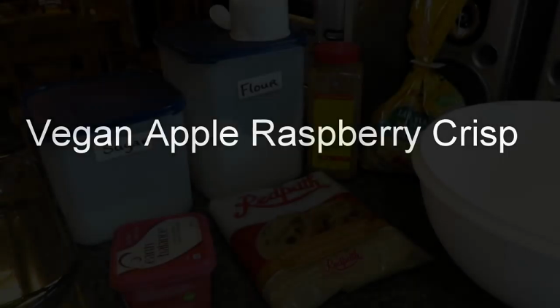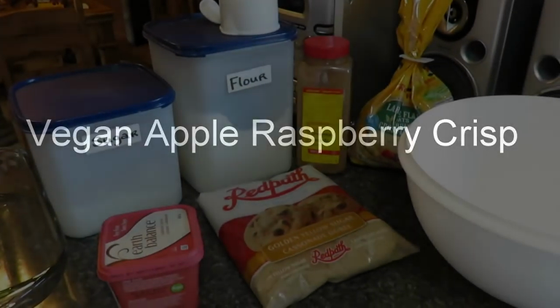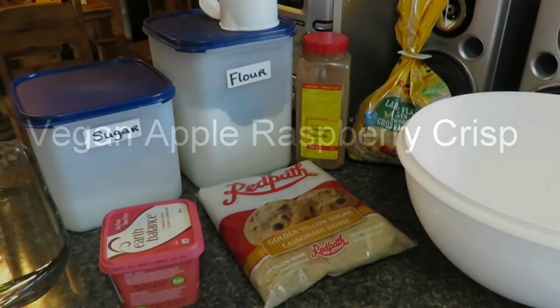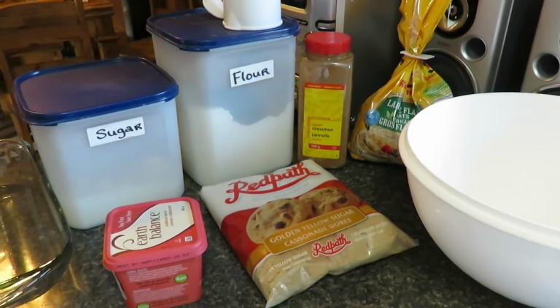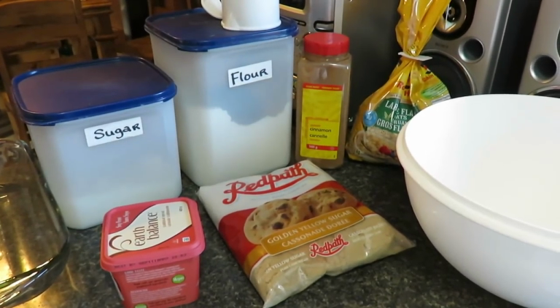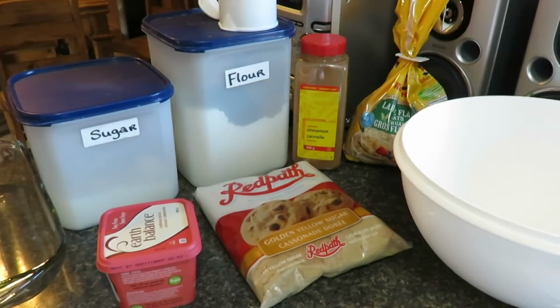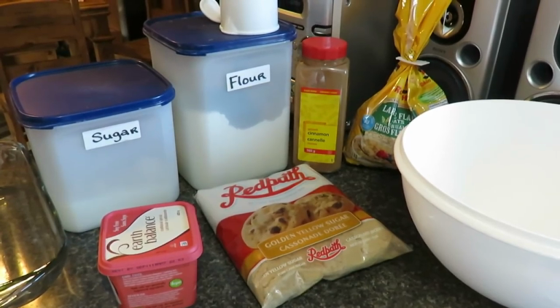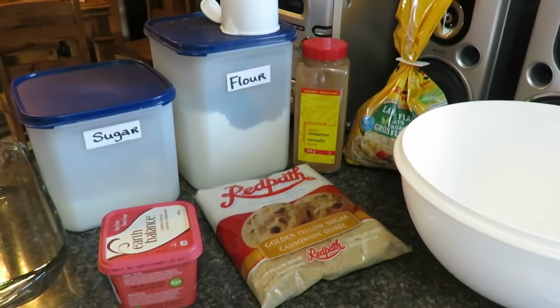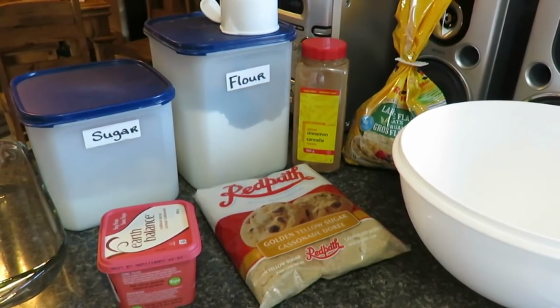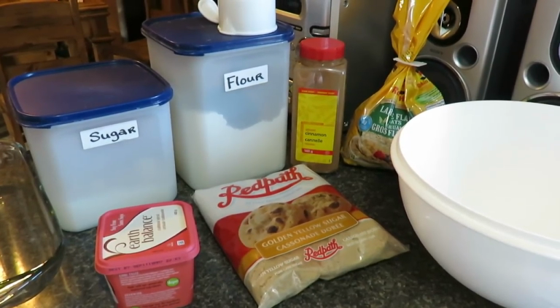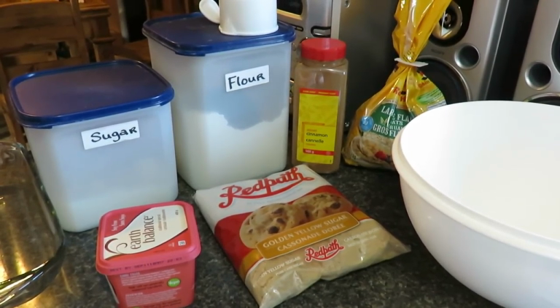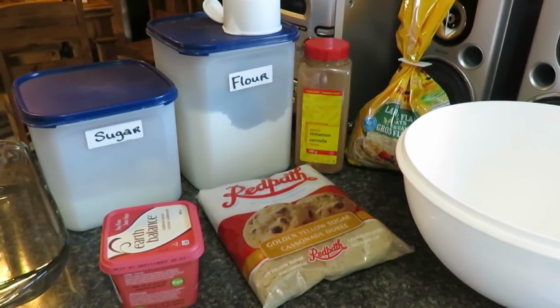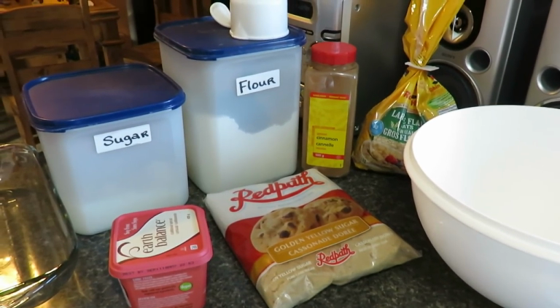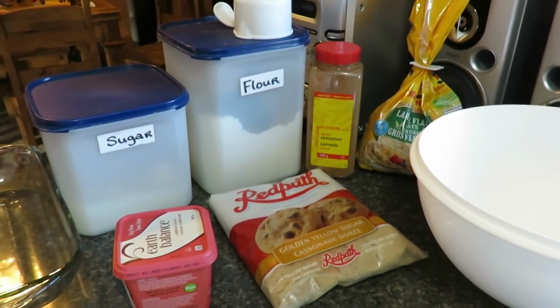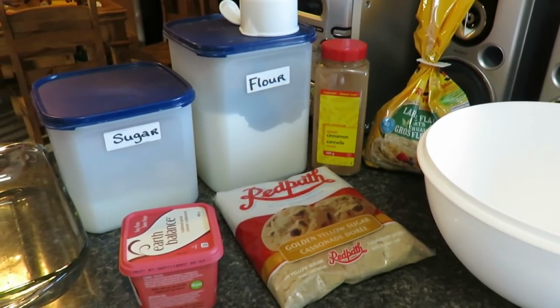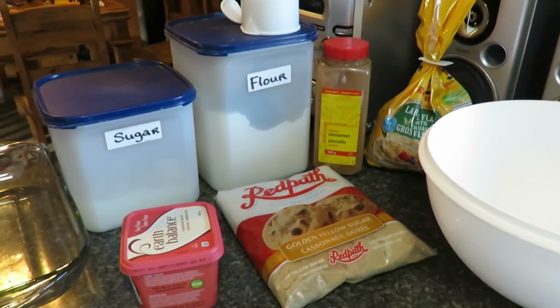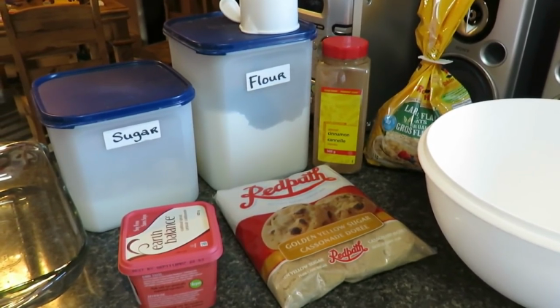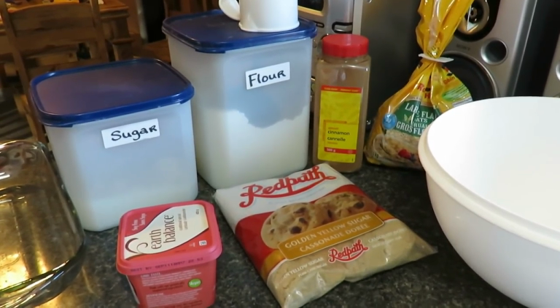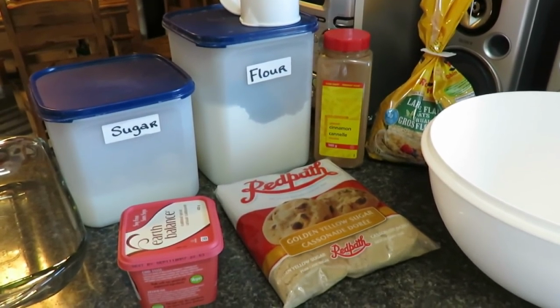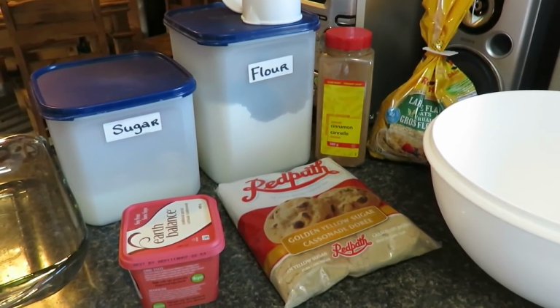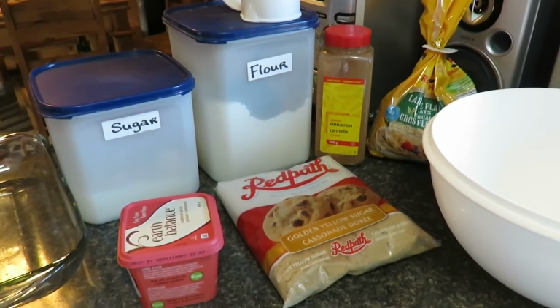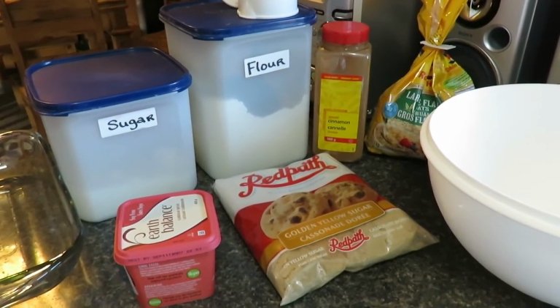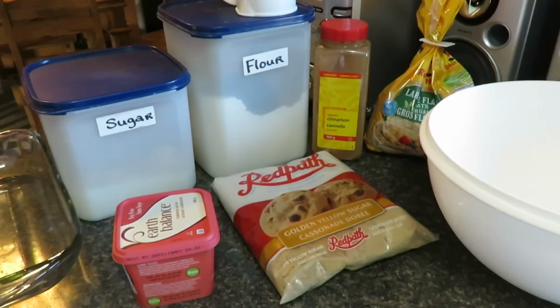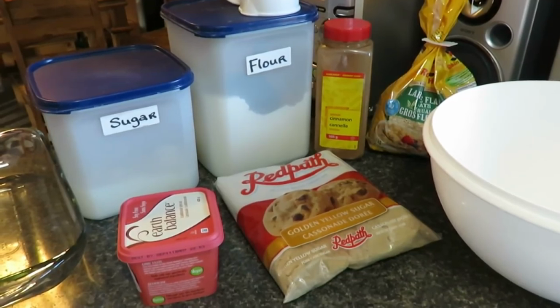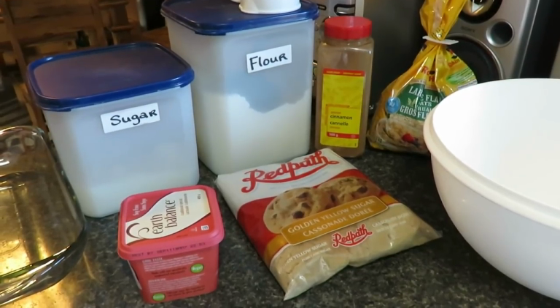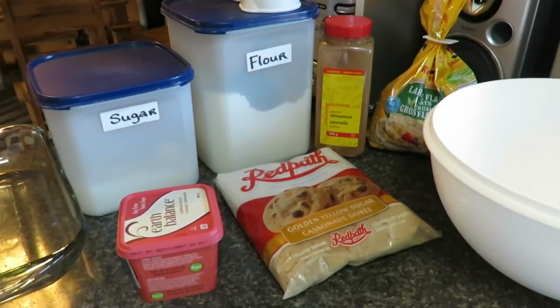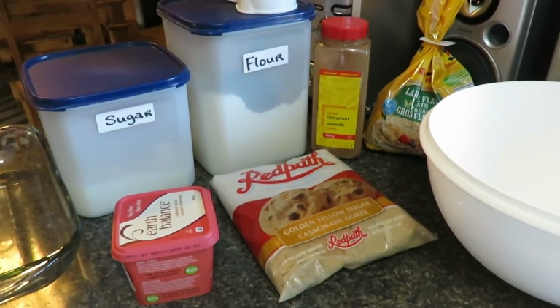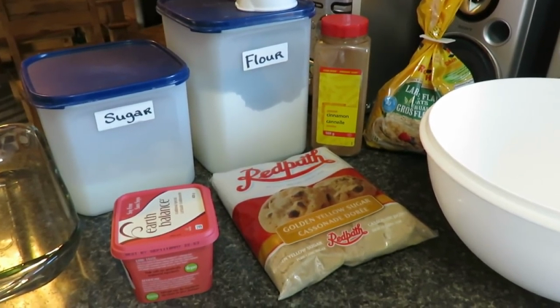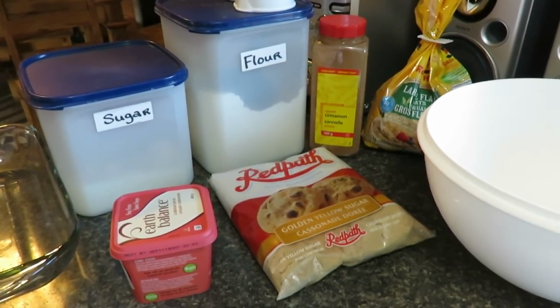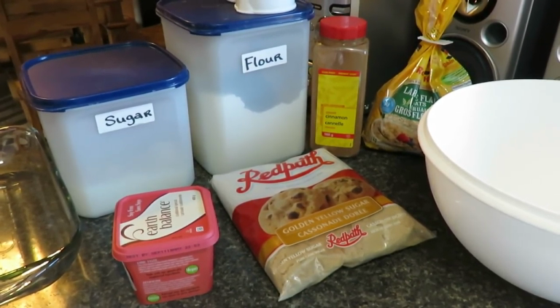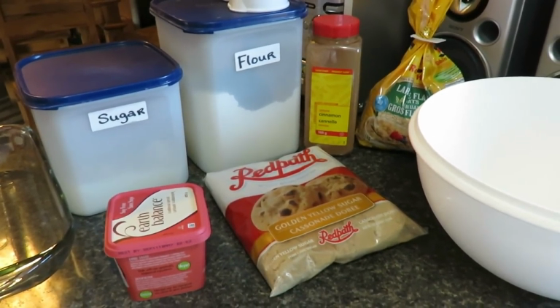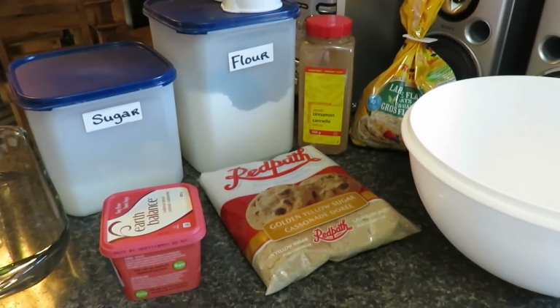Hi everyone, so today I'm going to be making apple crisp. I think I'm going to make an apple raspberry crisp. It's going to be for dessert for my family's Christmas dinner.